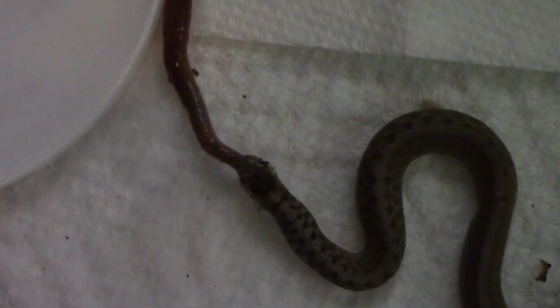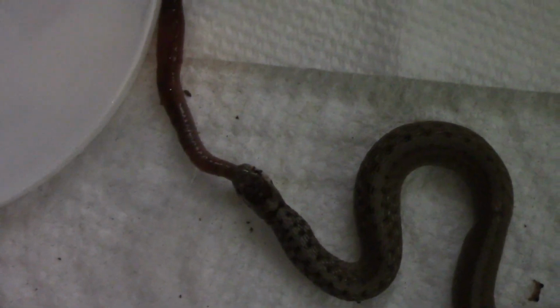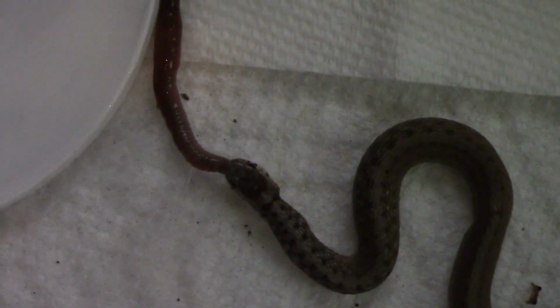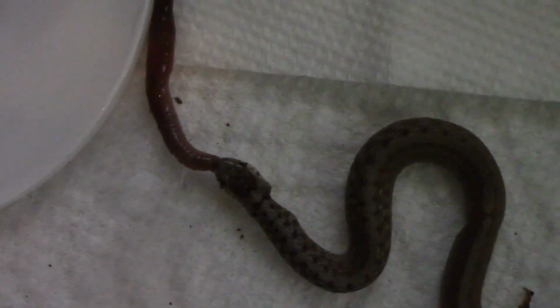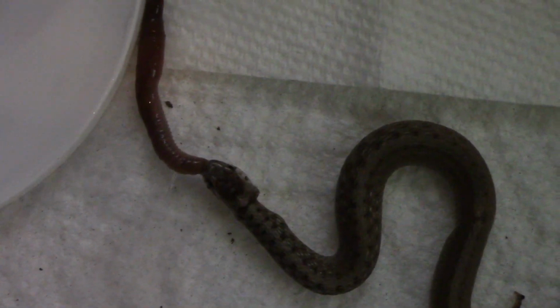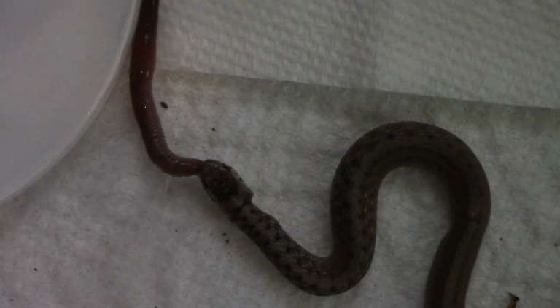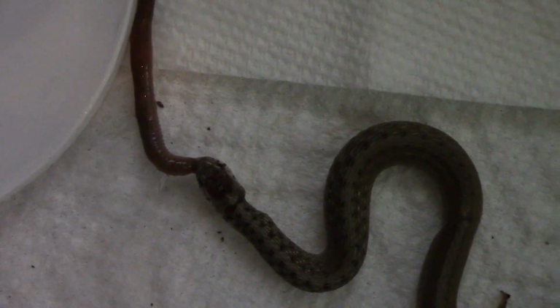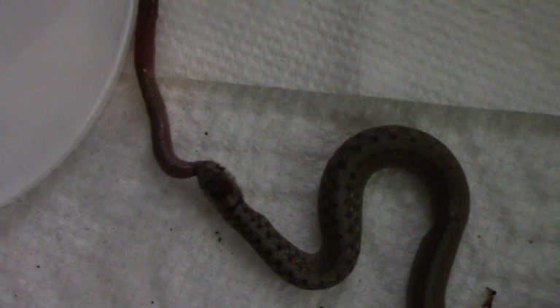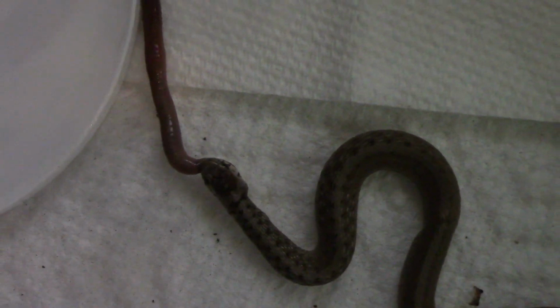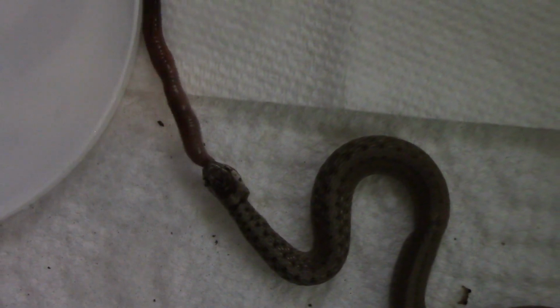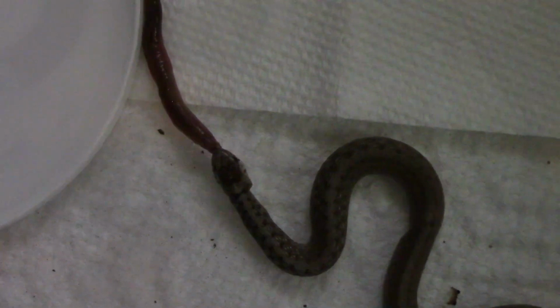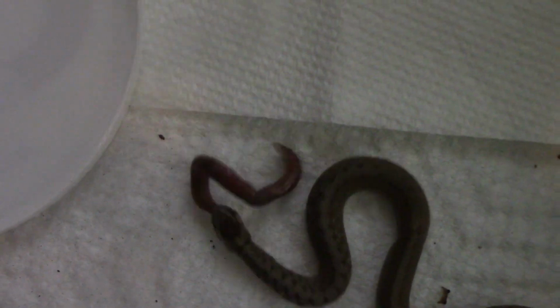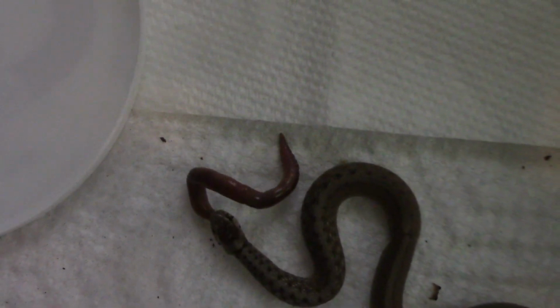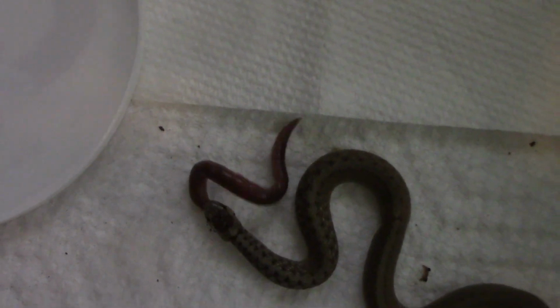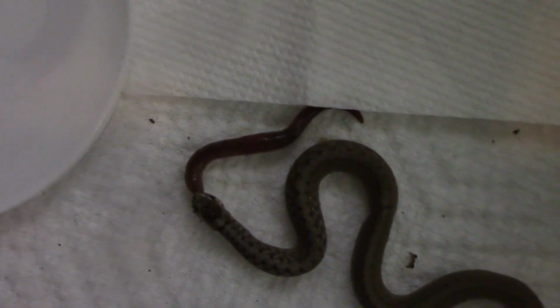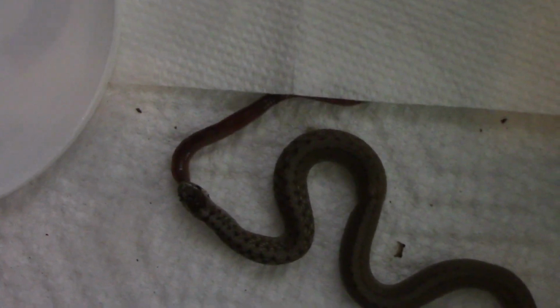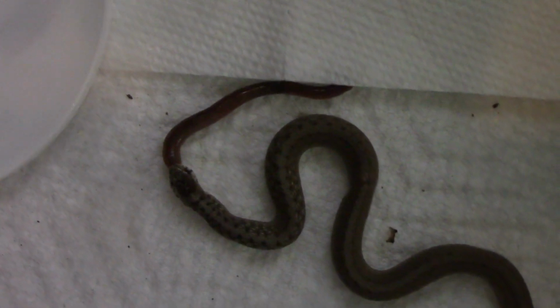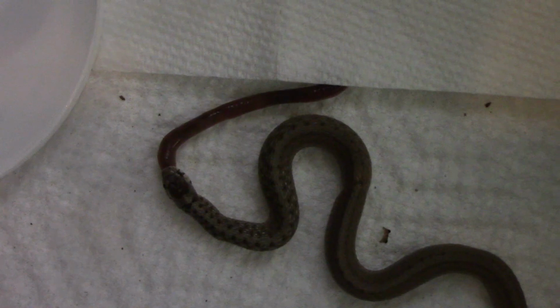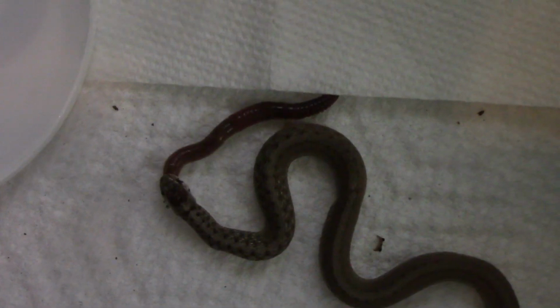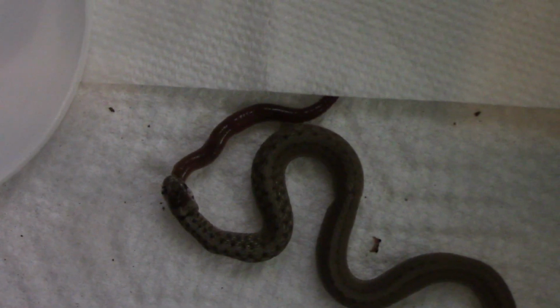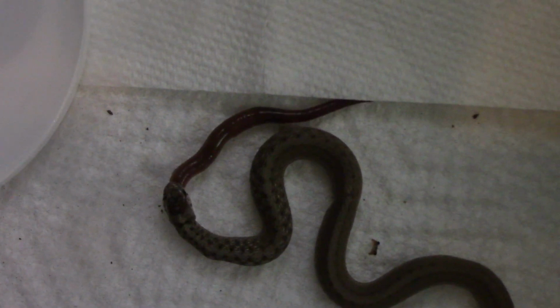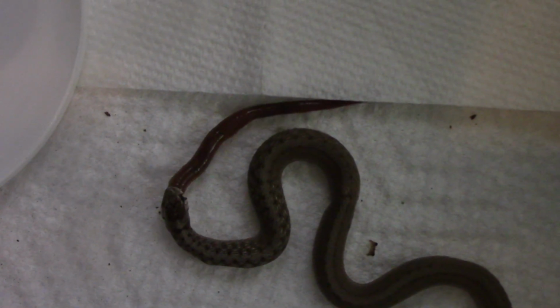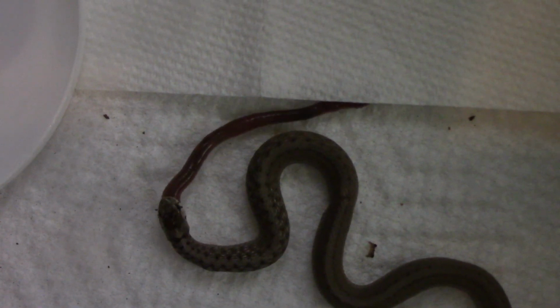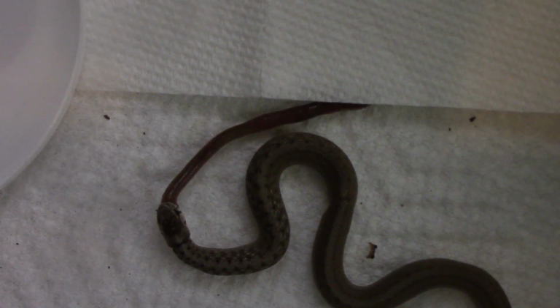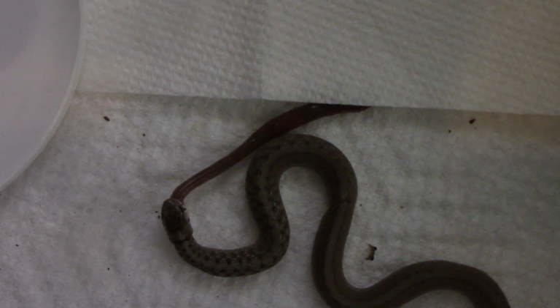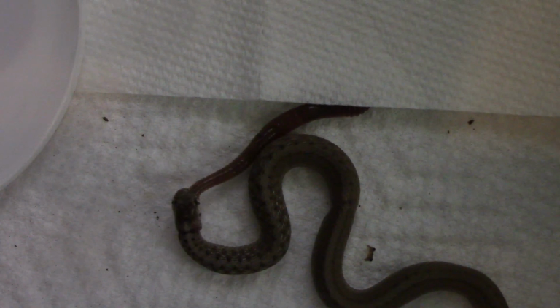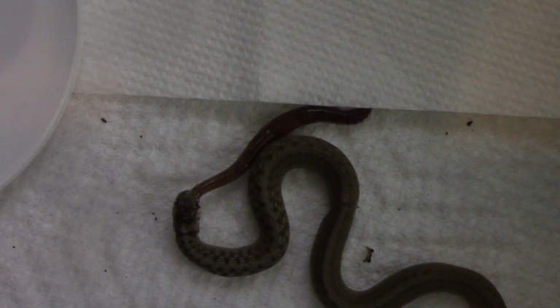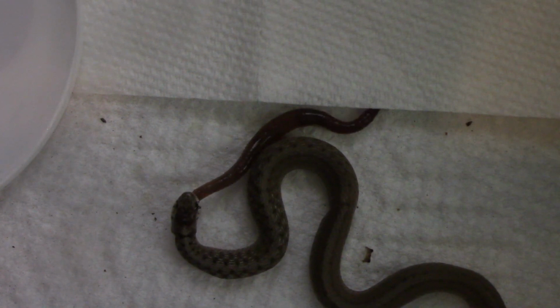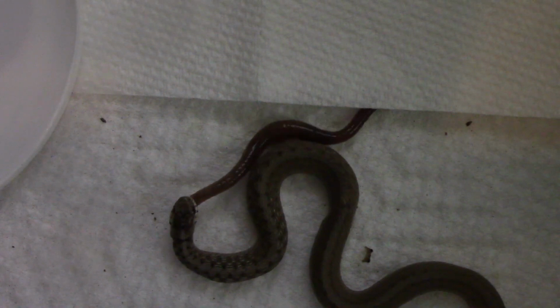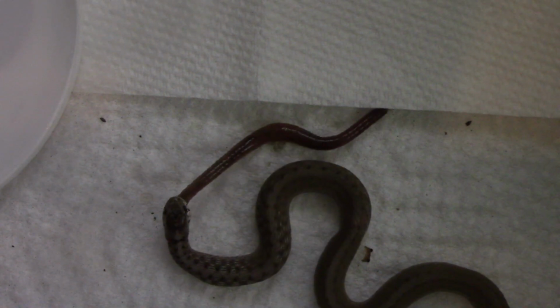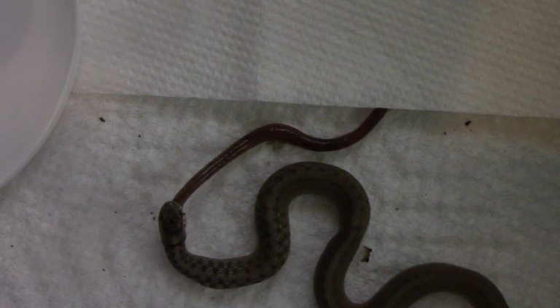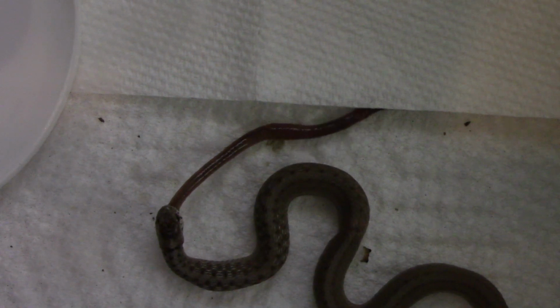Since snails and slugs can be a real problem if you're a gardener, having one of these little snakes around your garden is a really good thing.